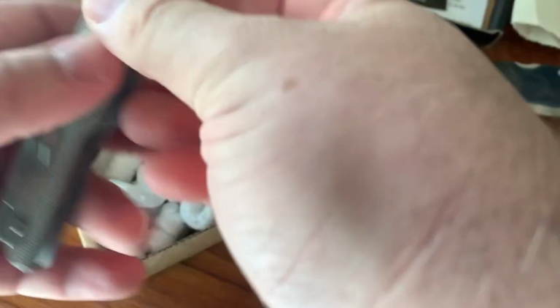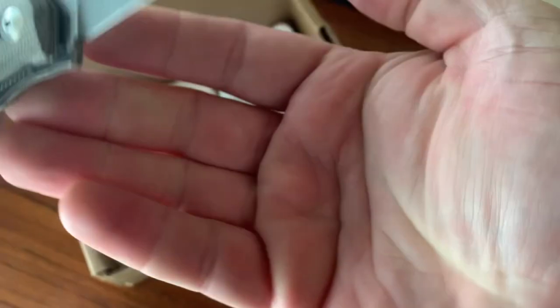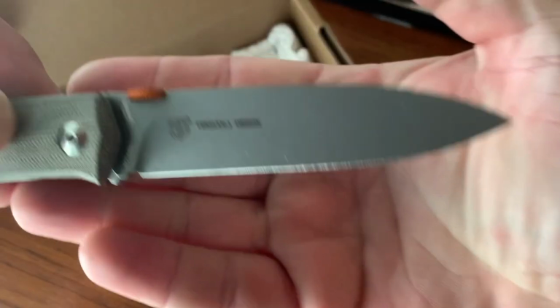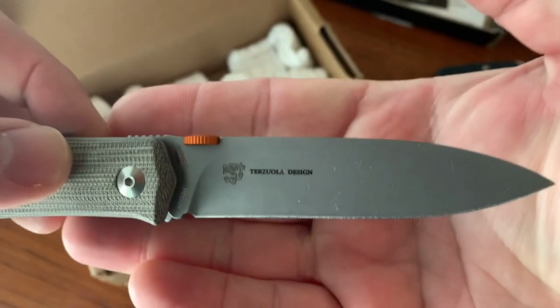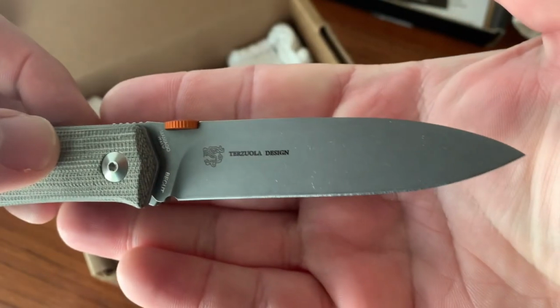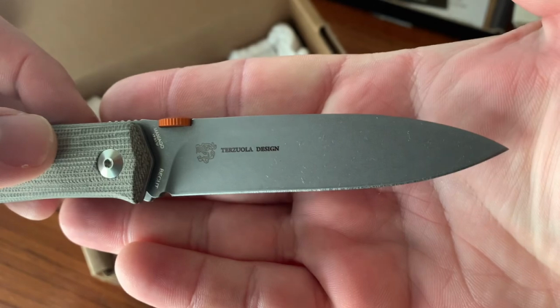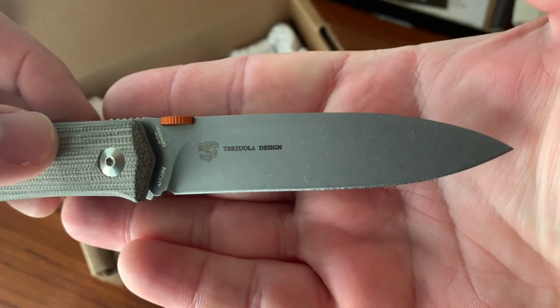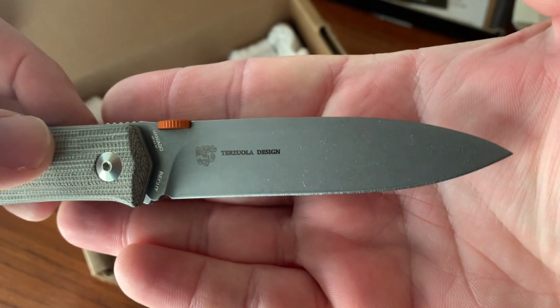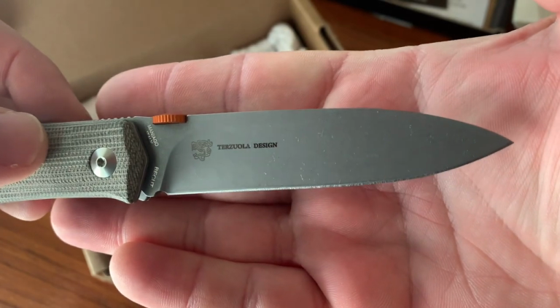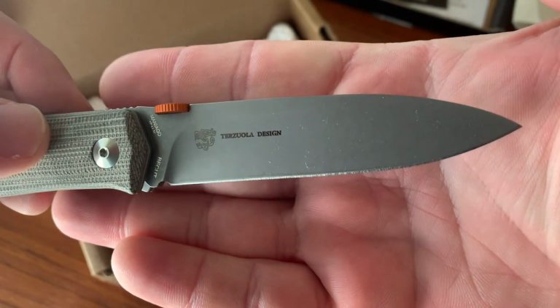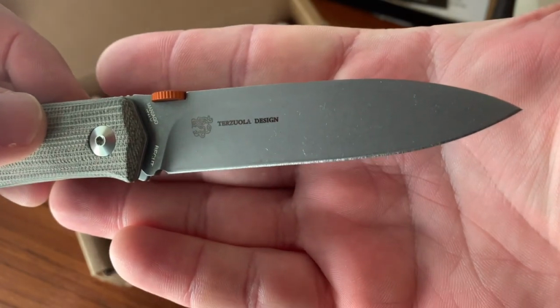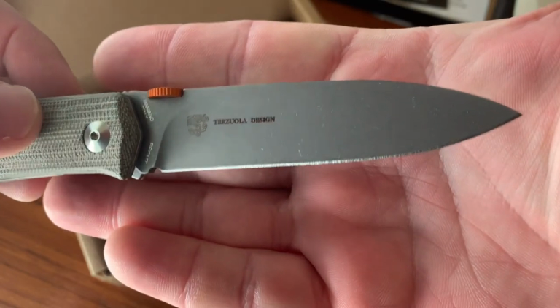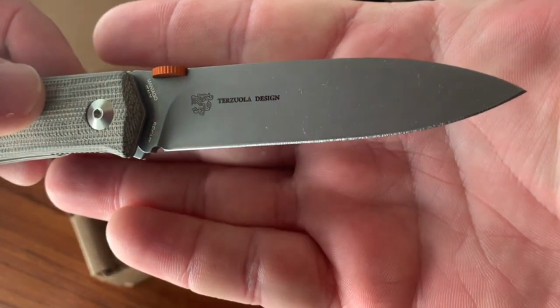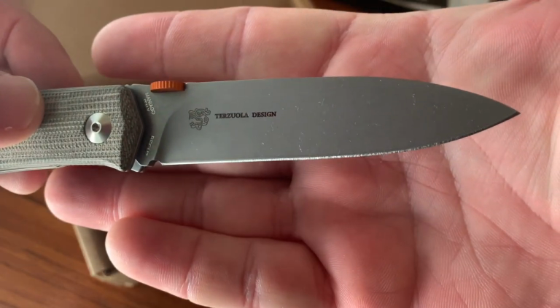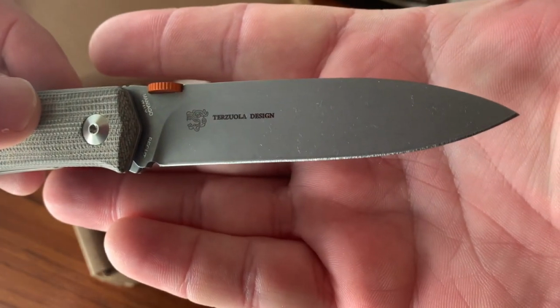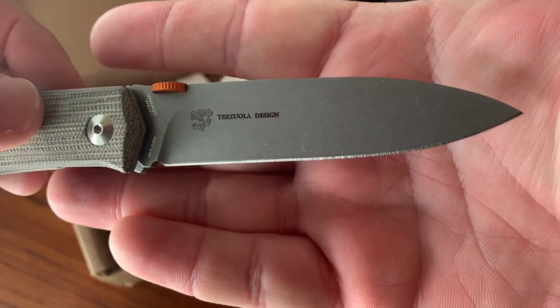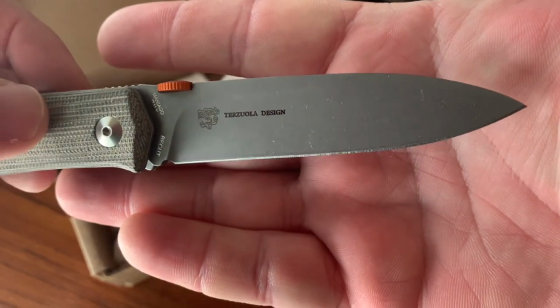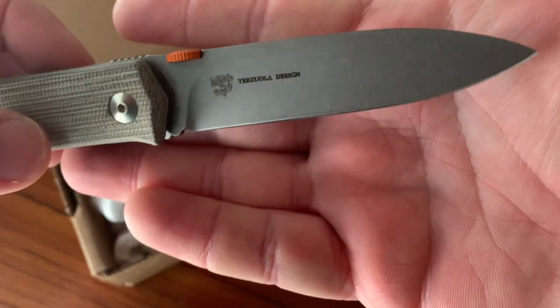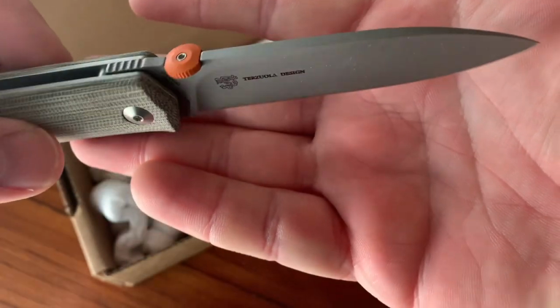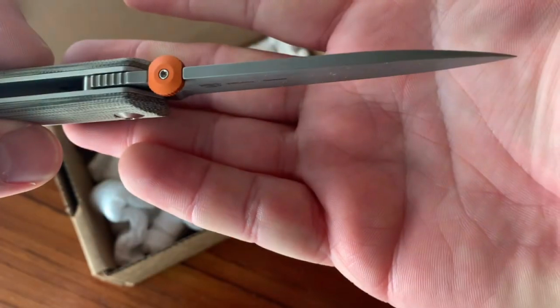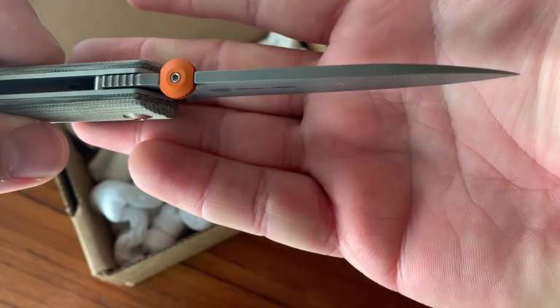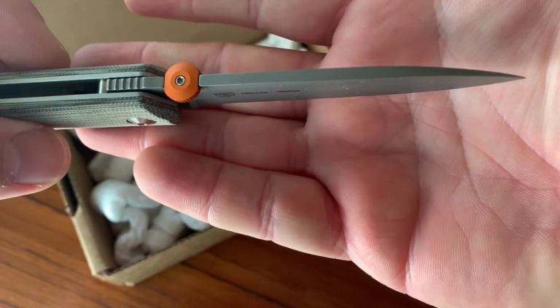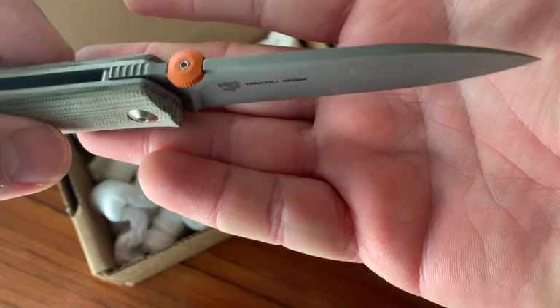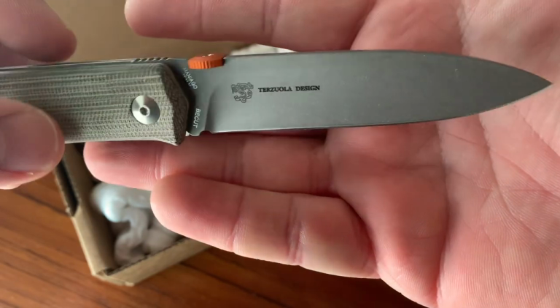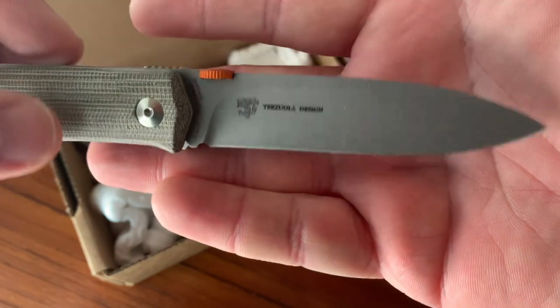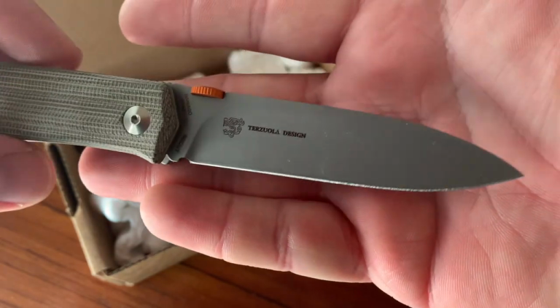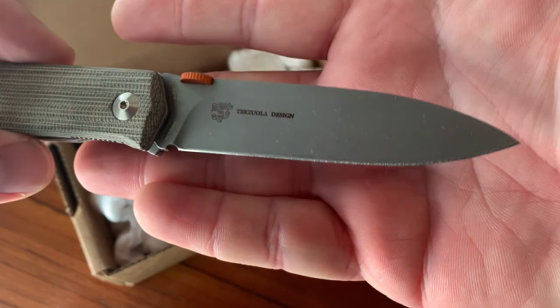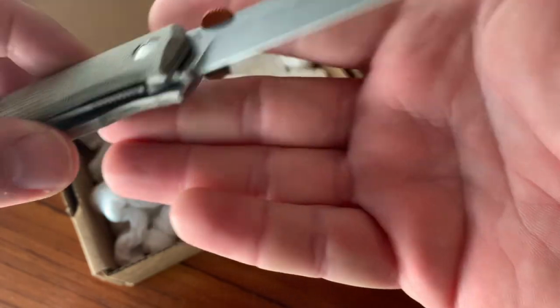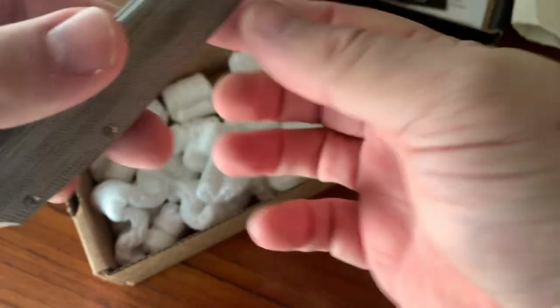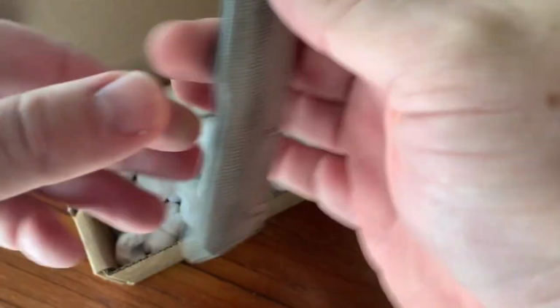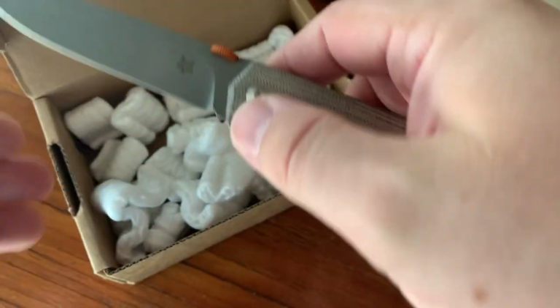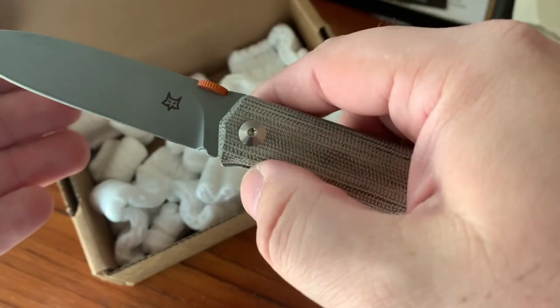Look for another video coming soon where I'll compare several Robert Terzuola designed production knives. Thanks.